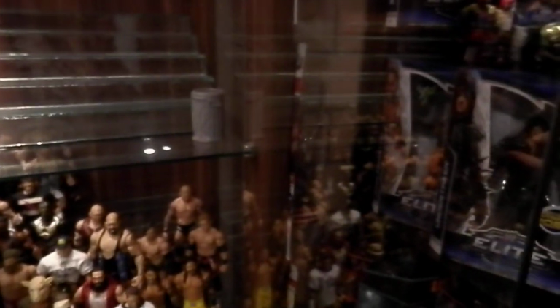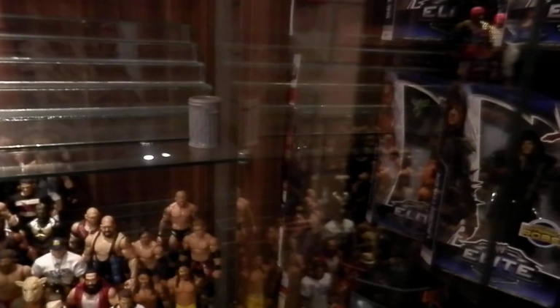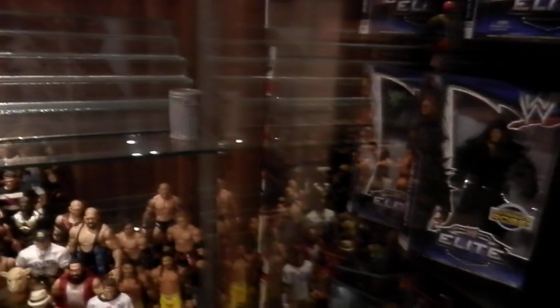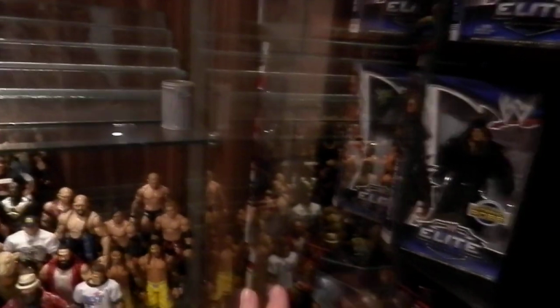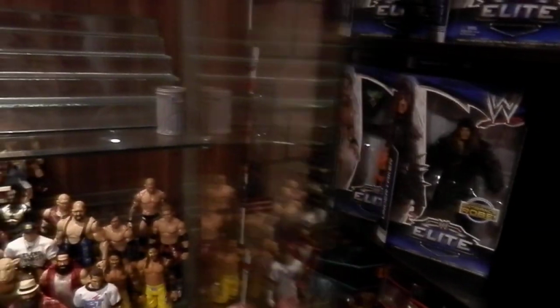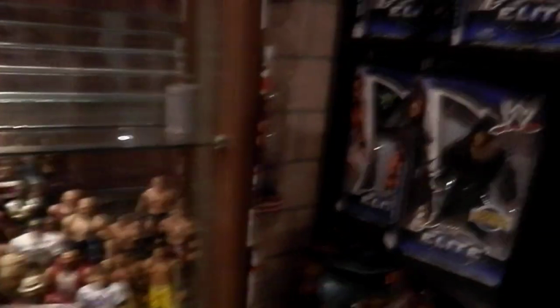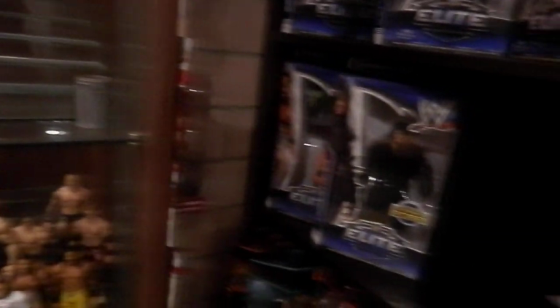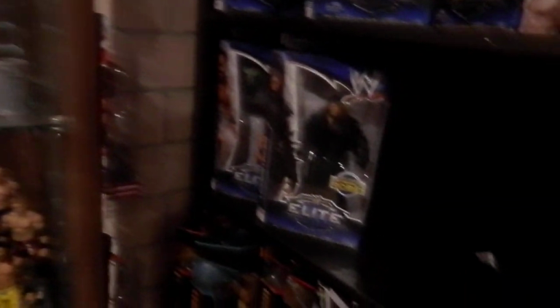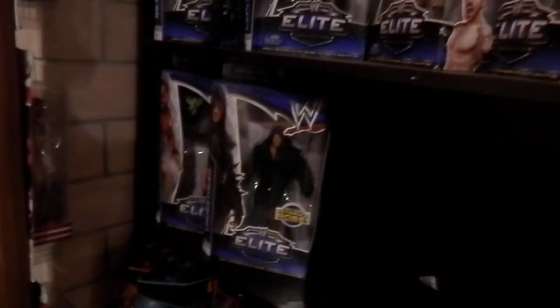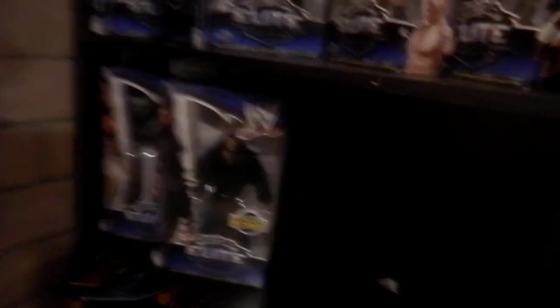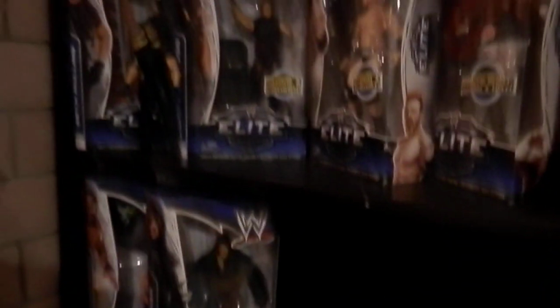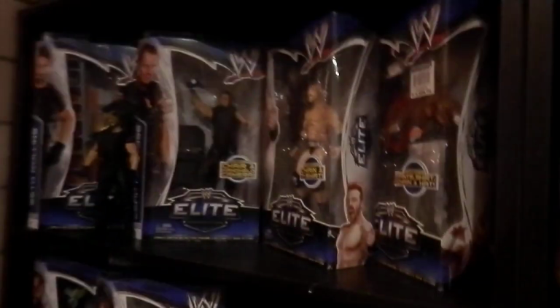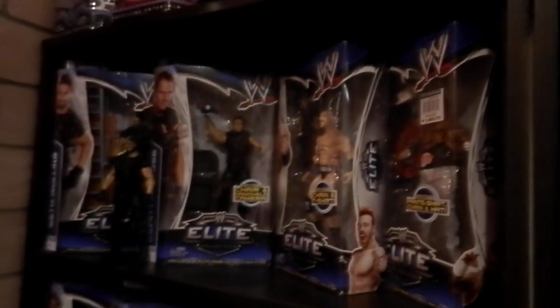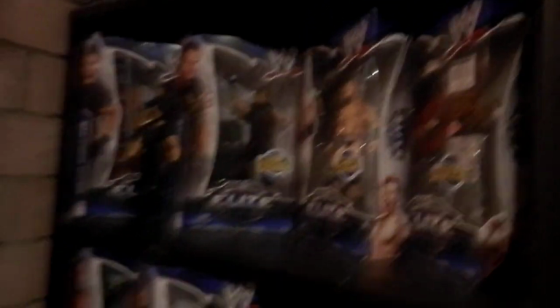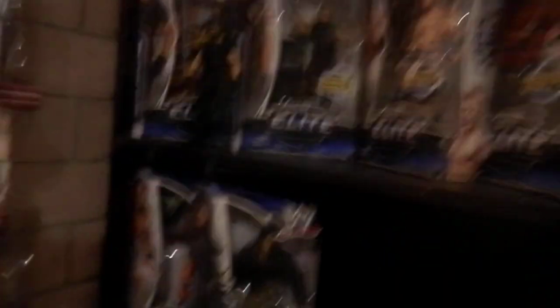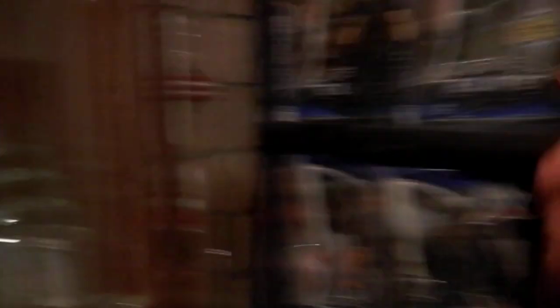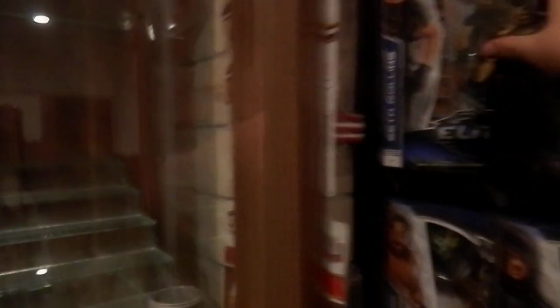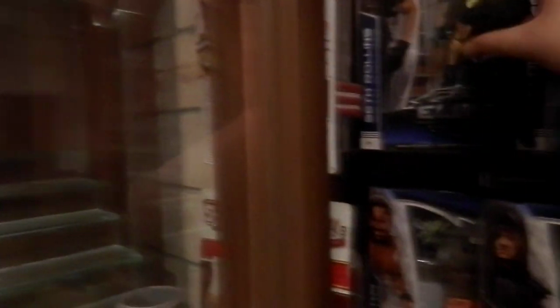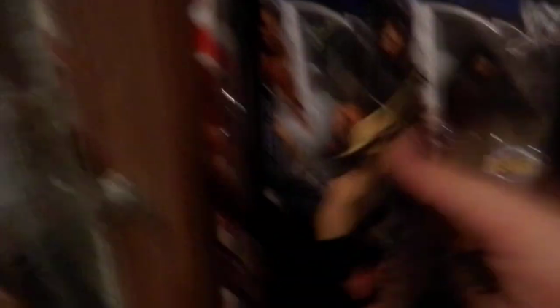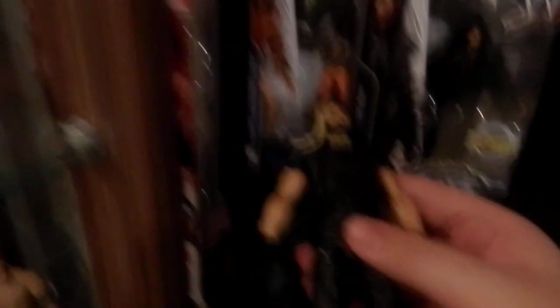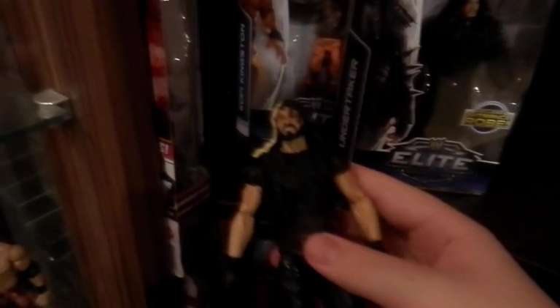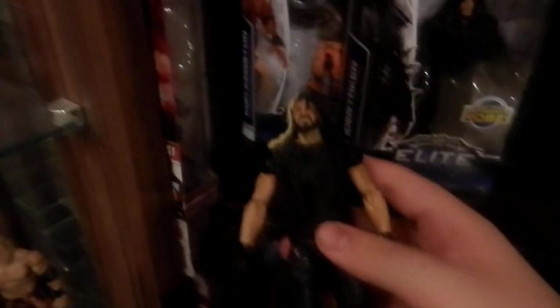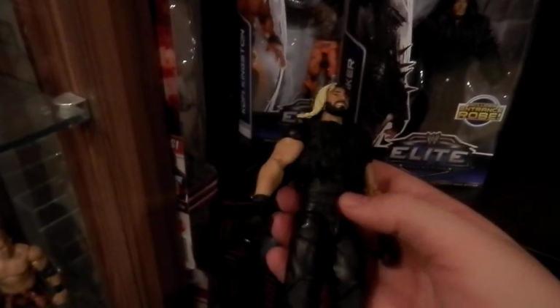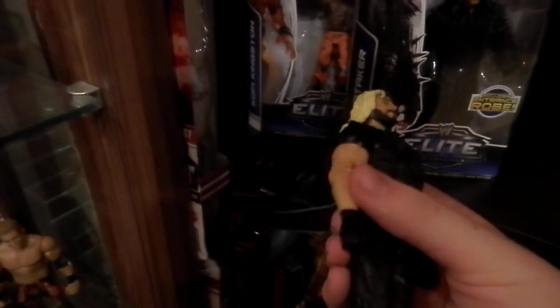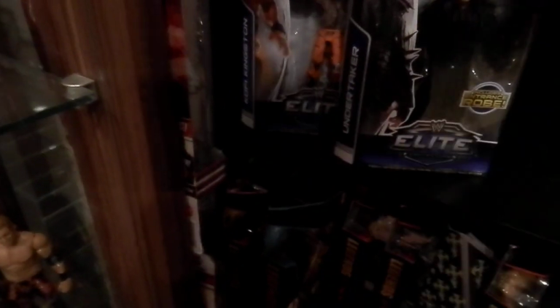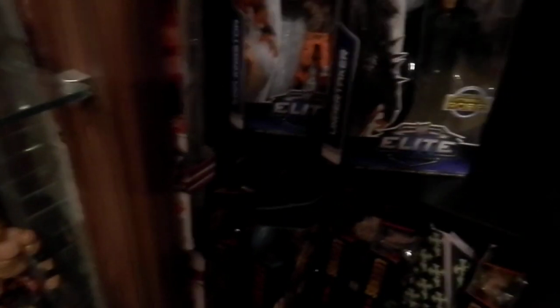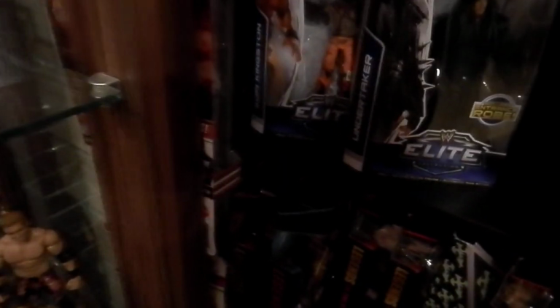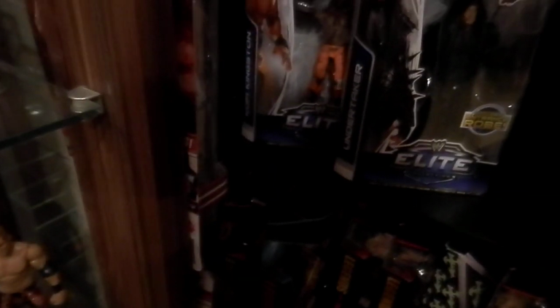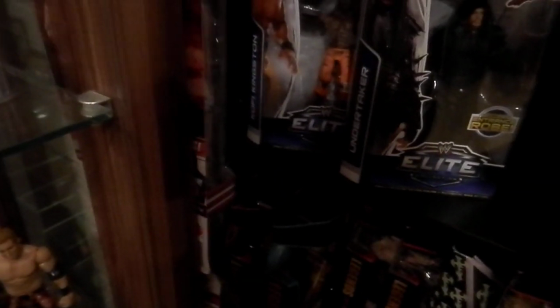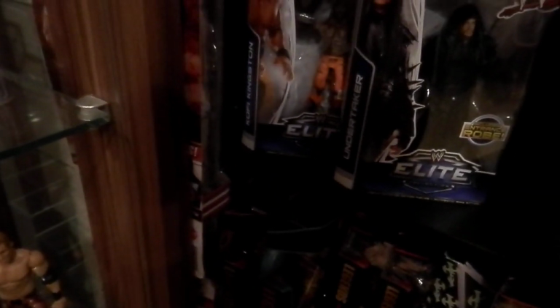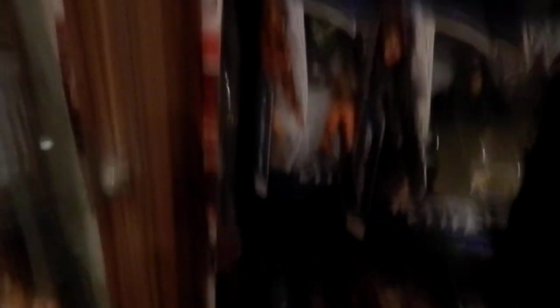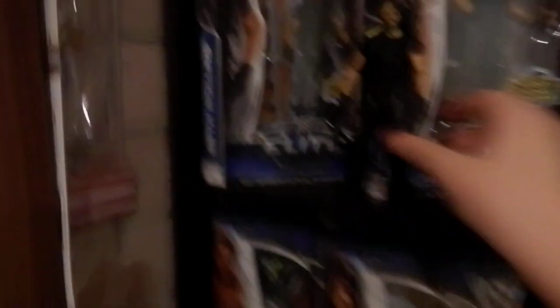That's it for the cabinets. Here are some more mocked figures. Here's my custom Seth Rollins, which is not Elite 33 like some of you thought.